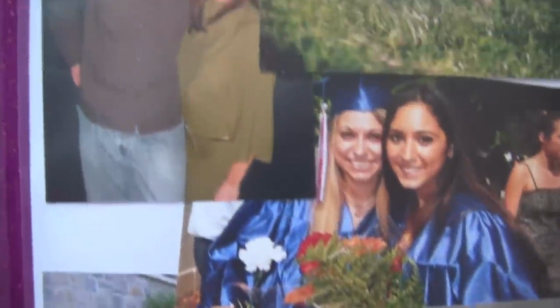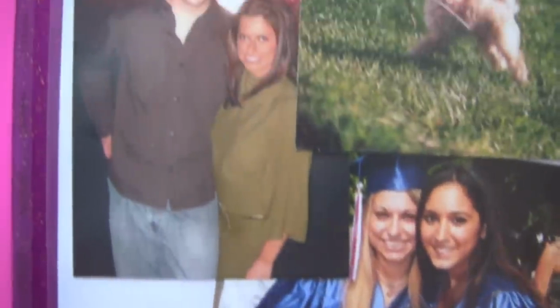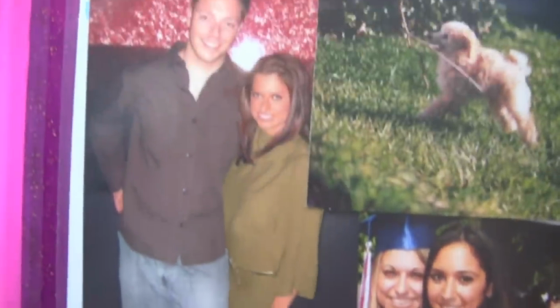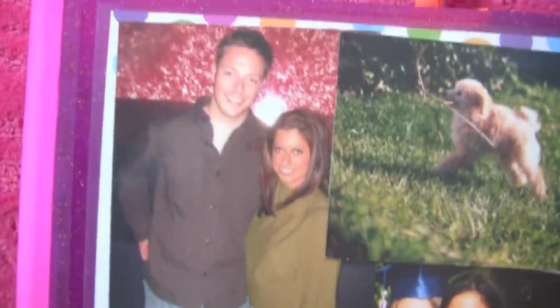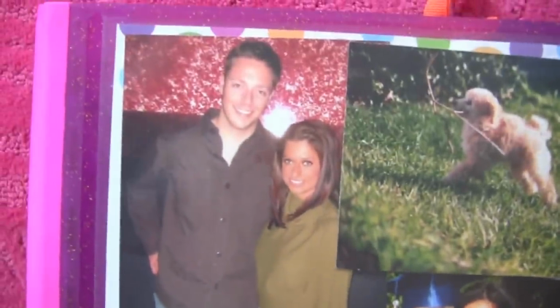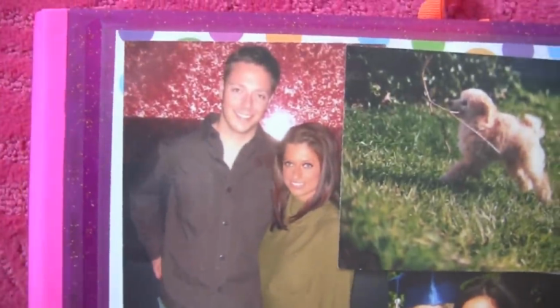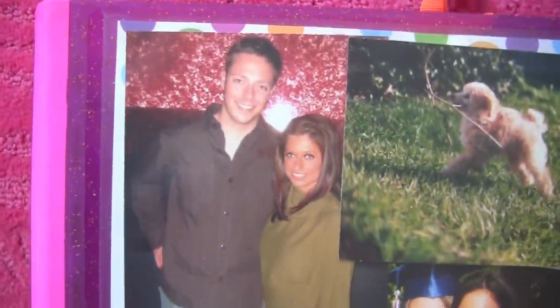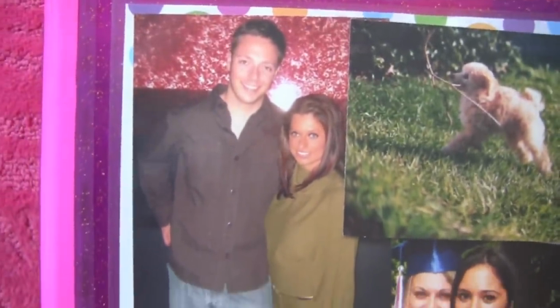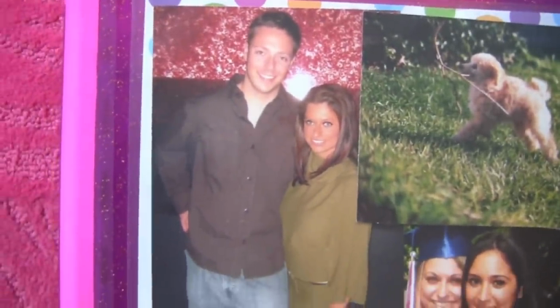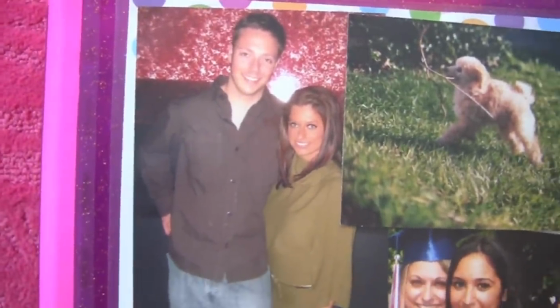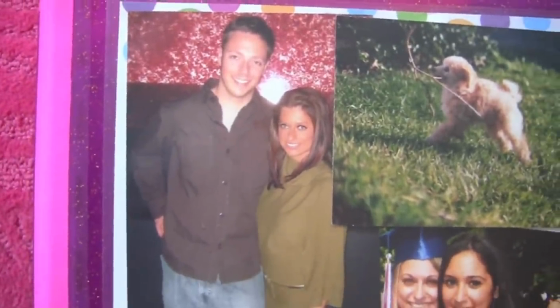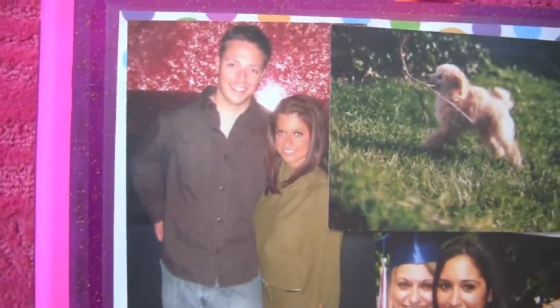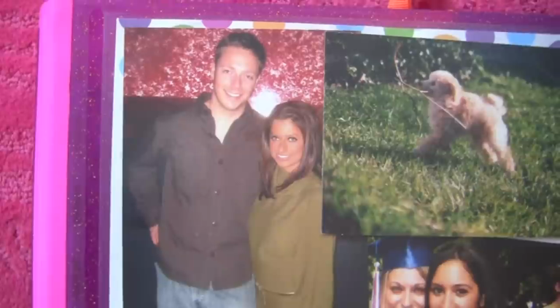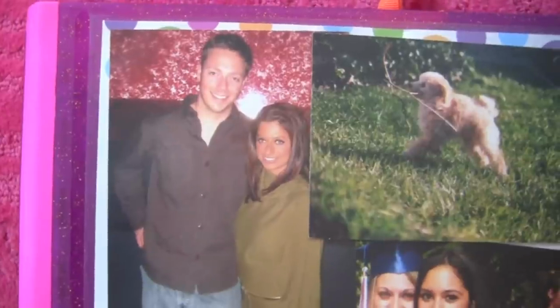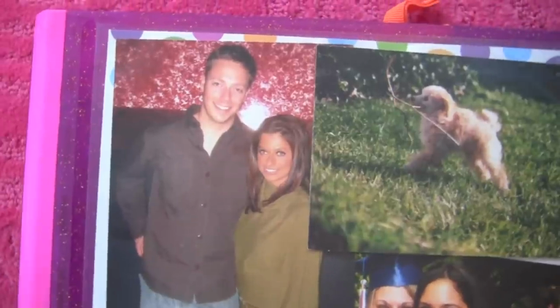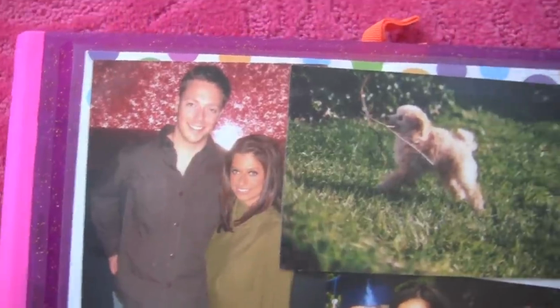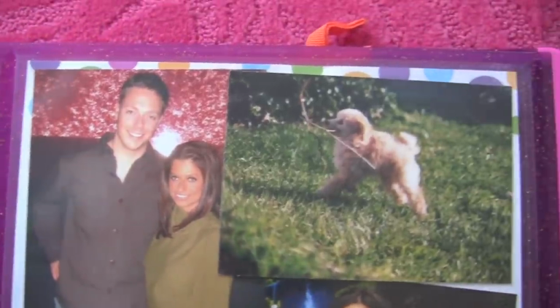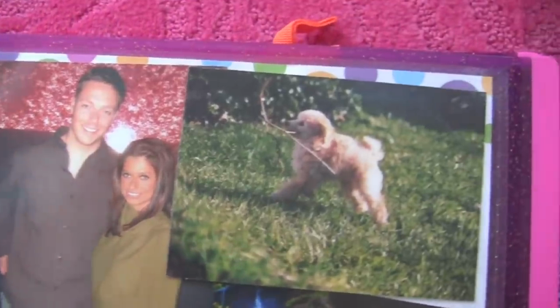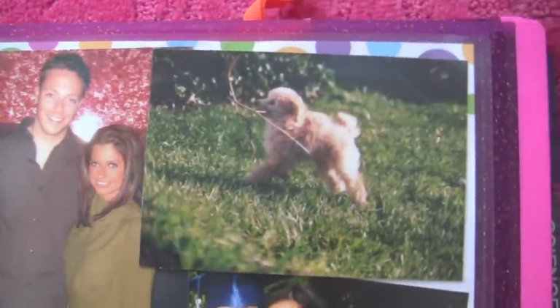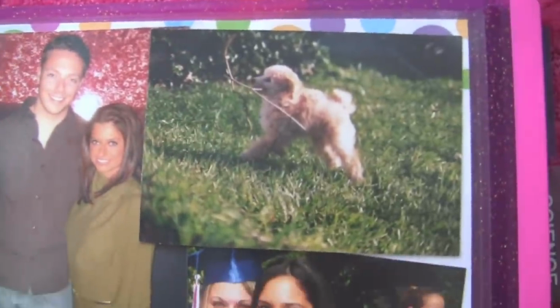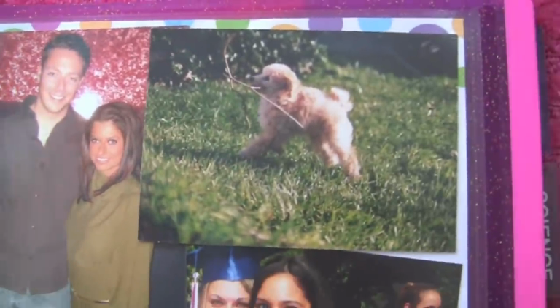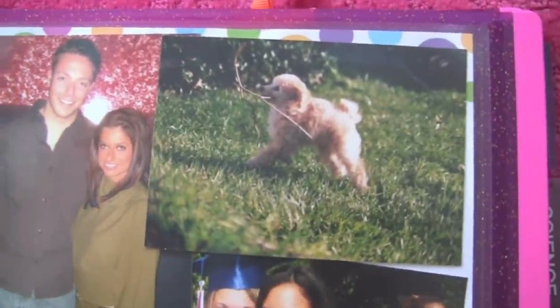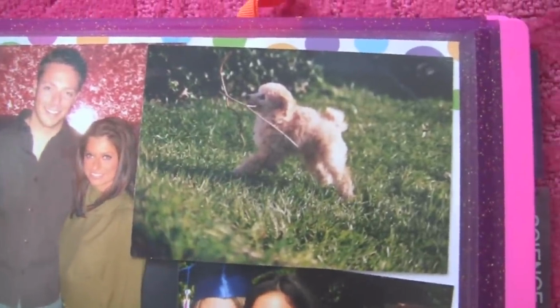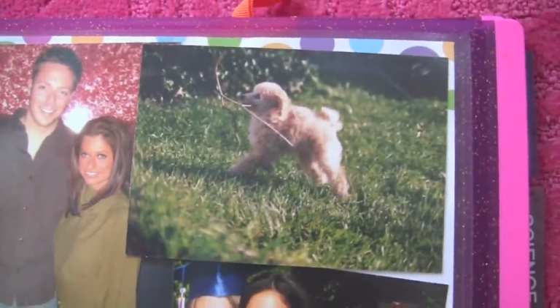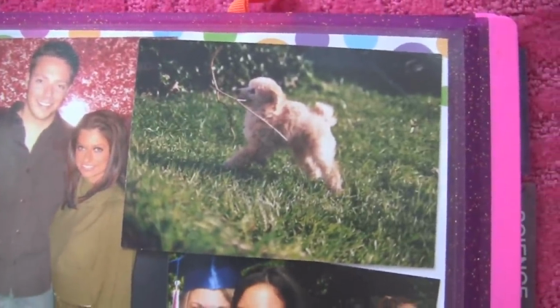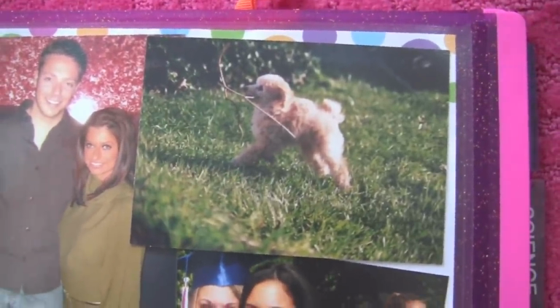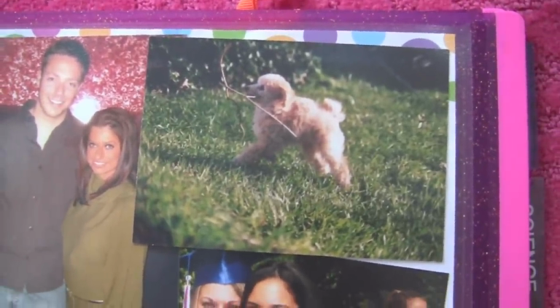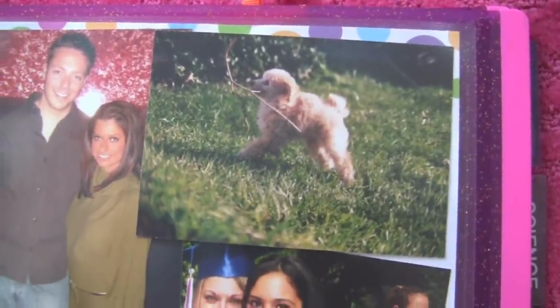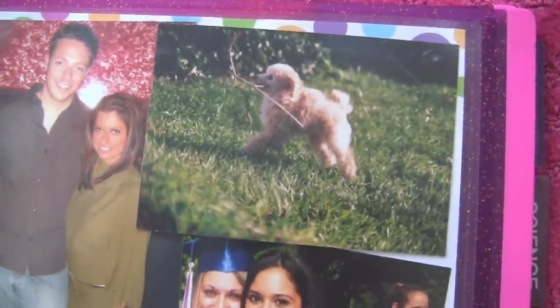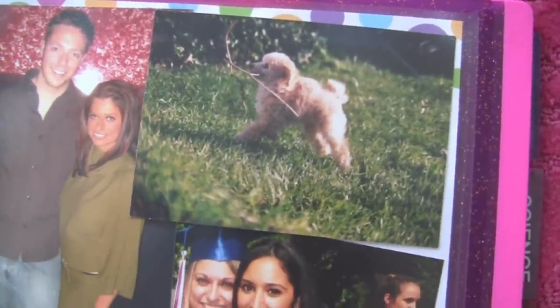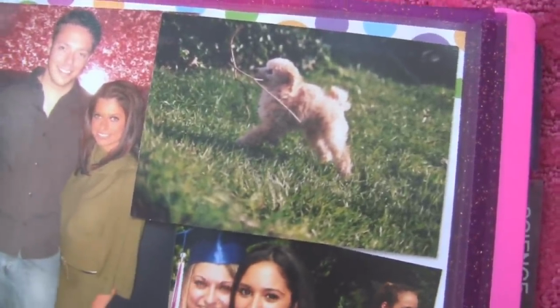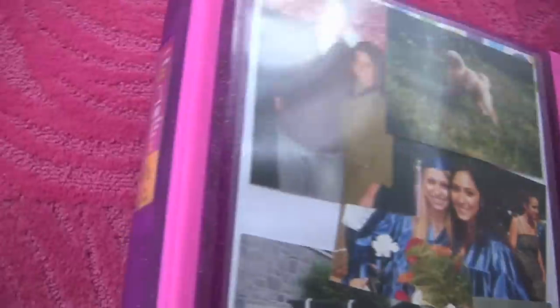This is when Ed and I met — maybe the first few months. And this was our poodle in high school named Prince.